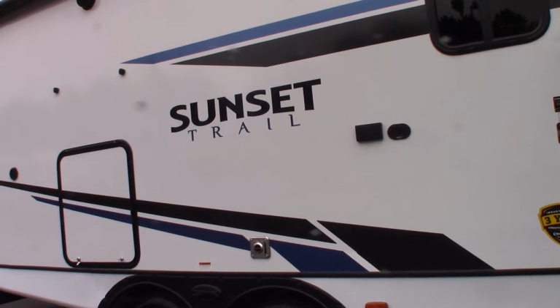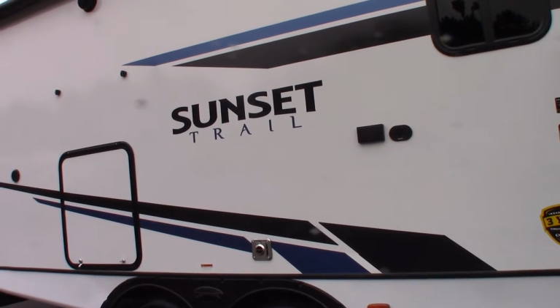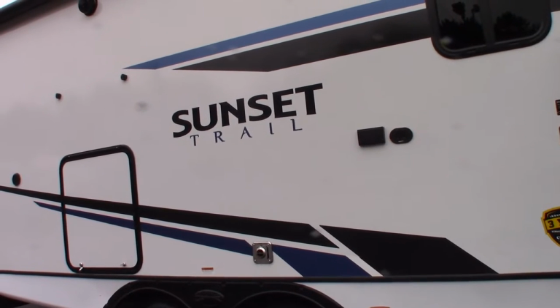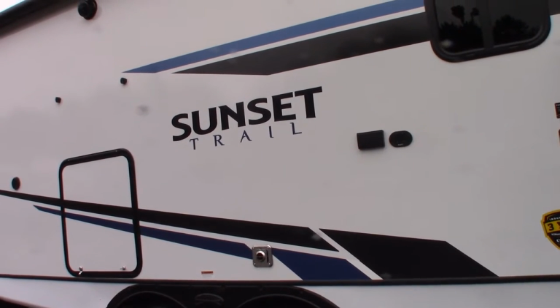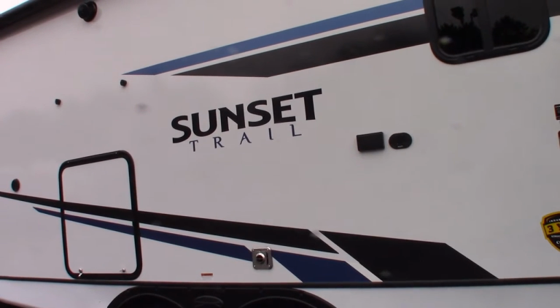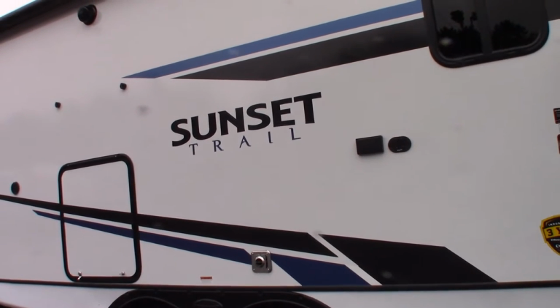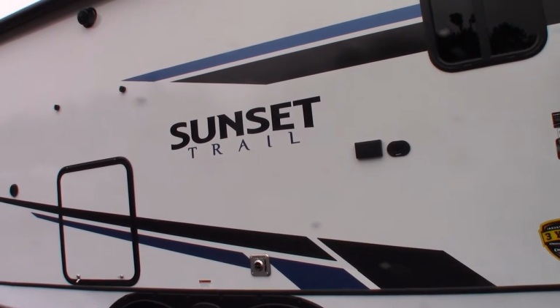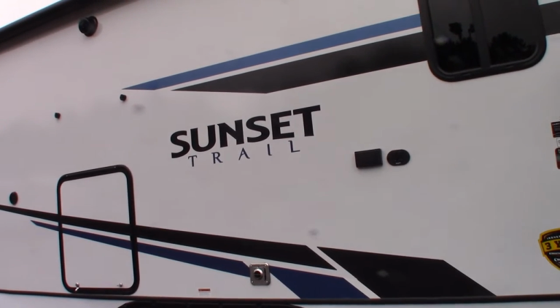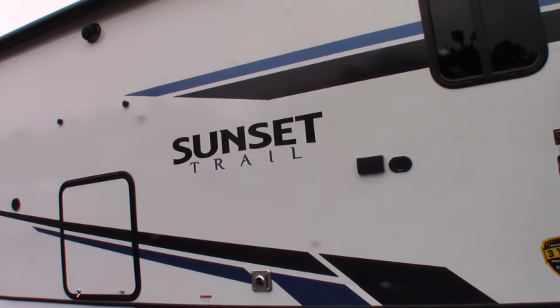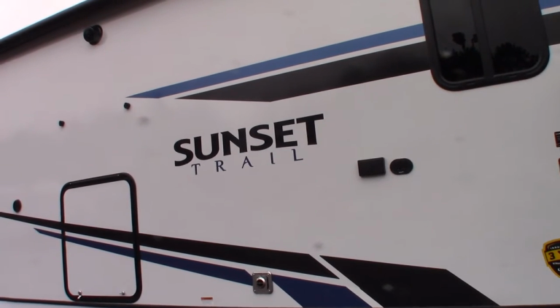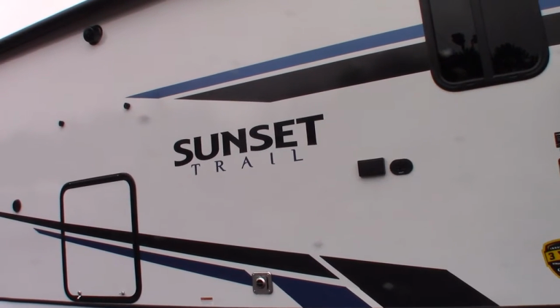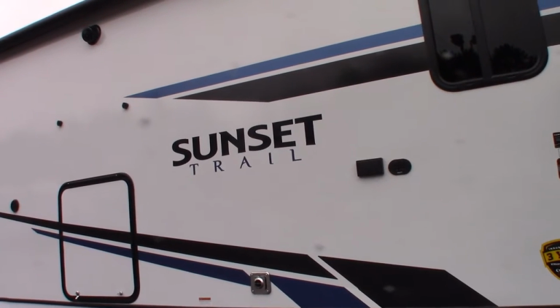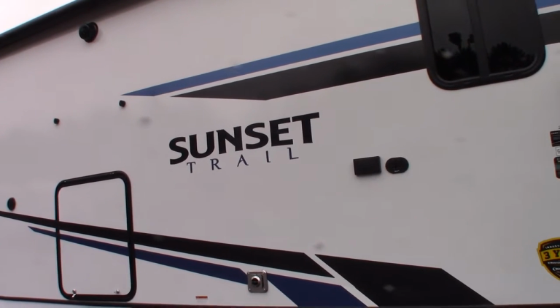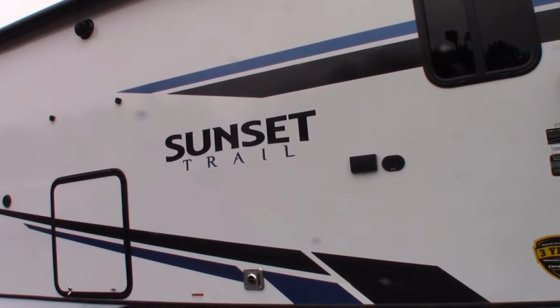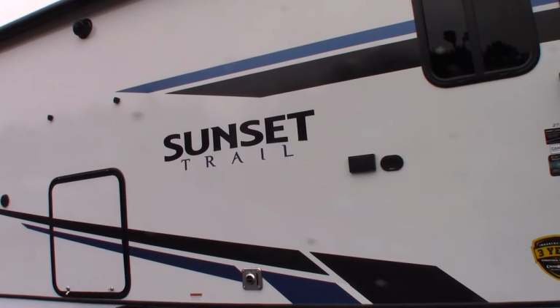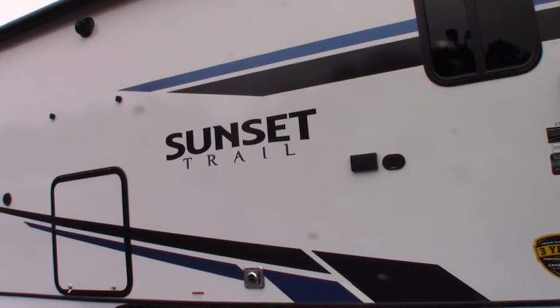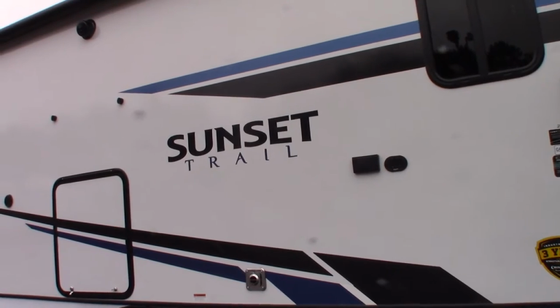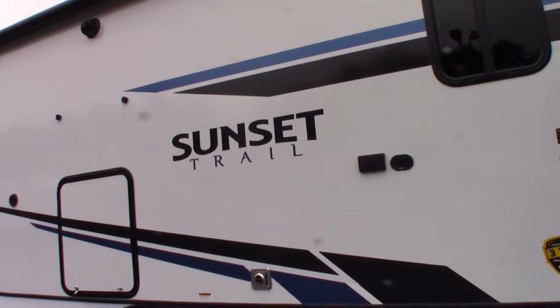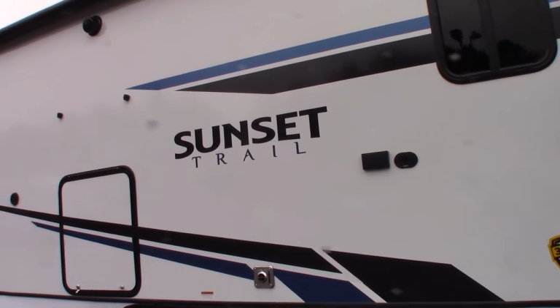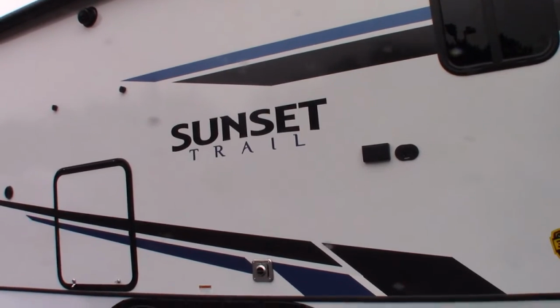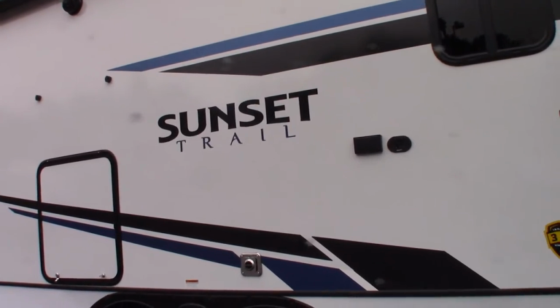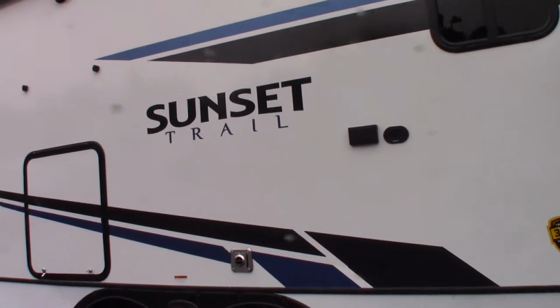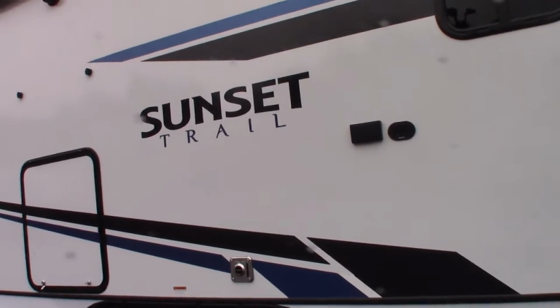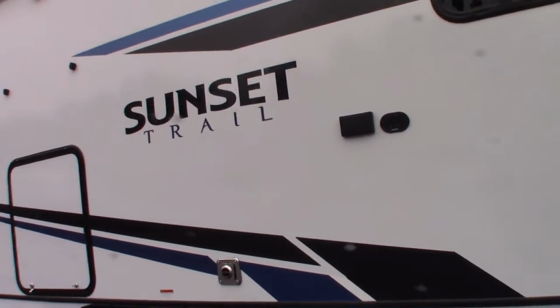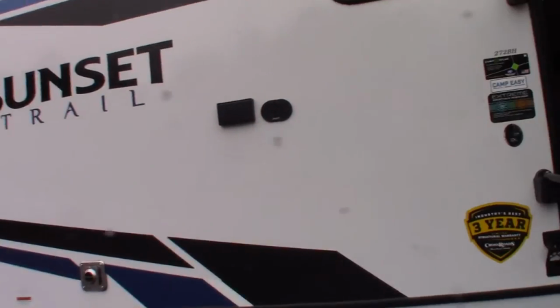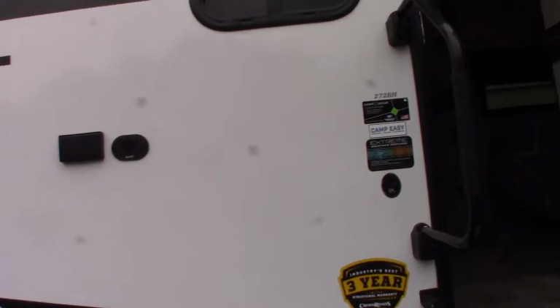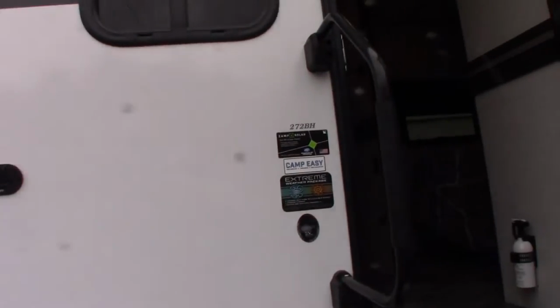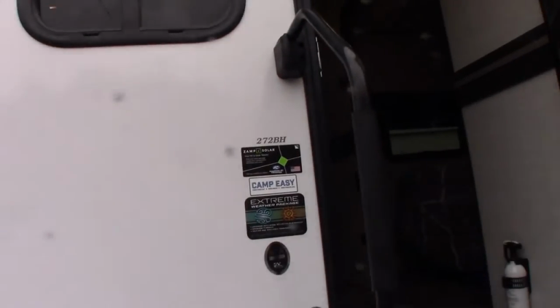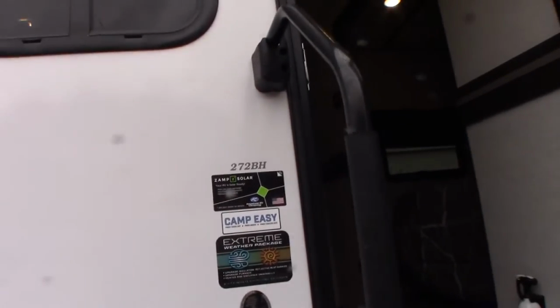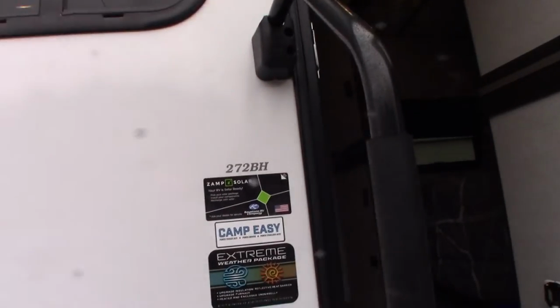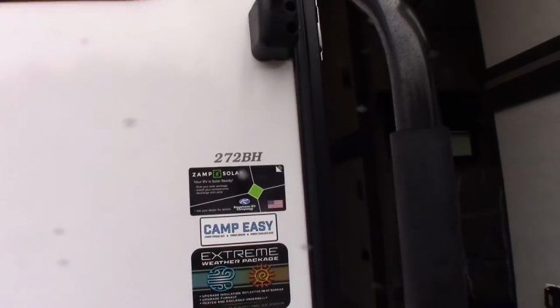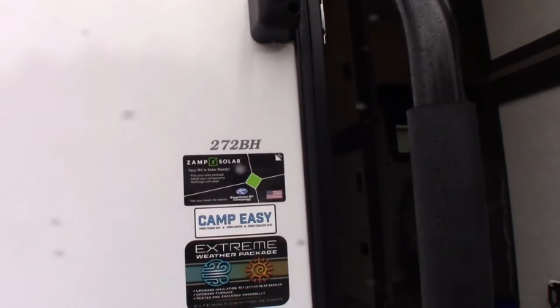This is Carl at National RV Detroit and I'm going to walk you through this 2021 Sunset Trail model 272BH.